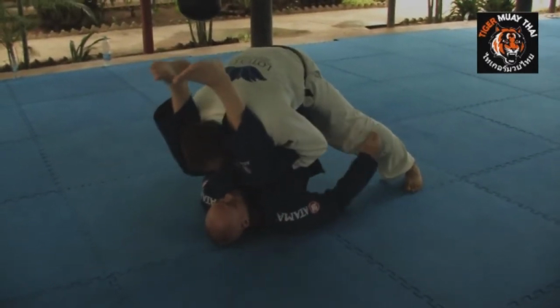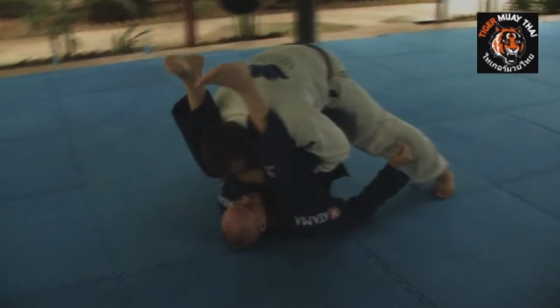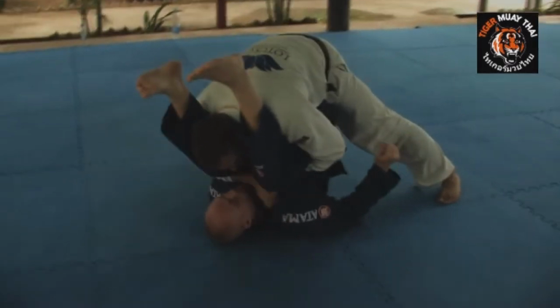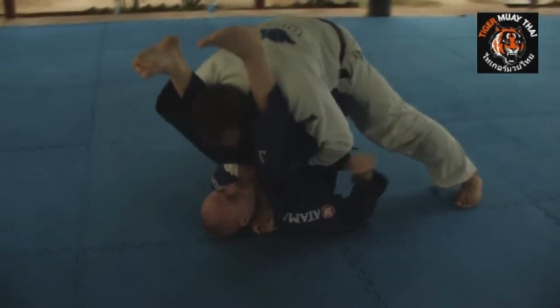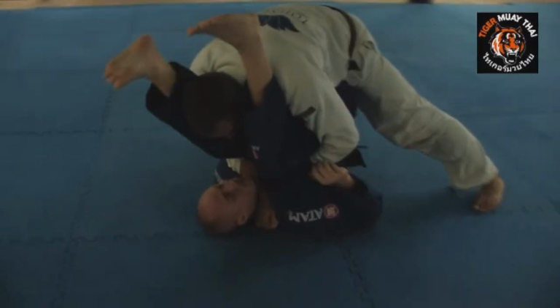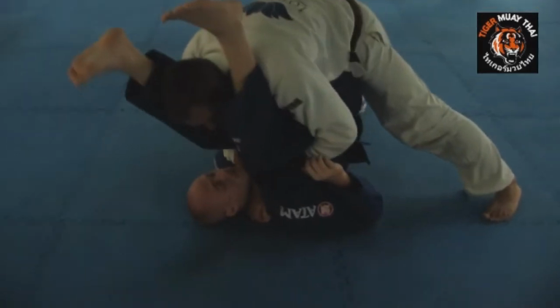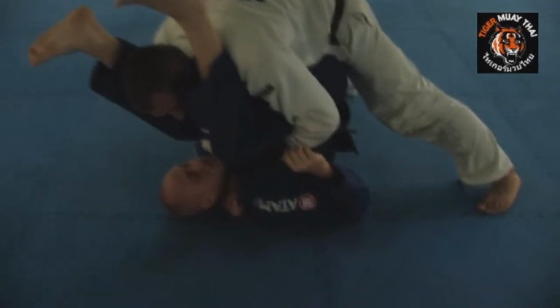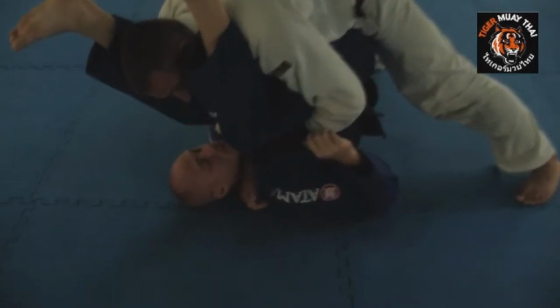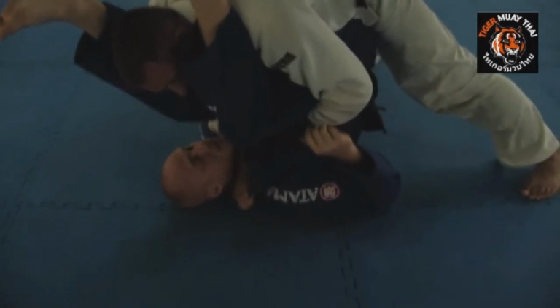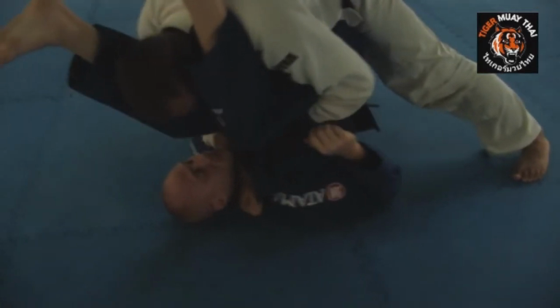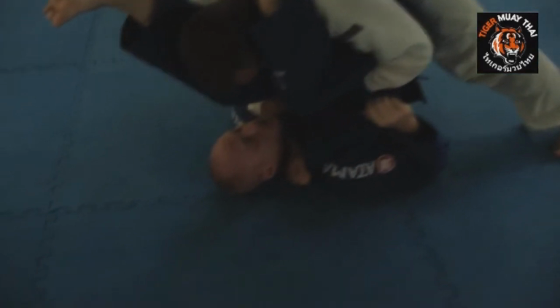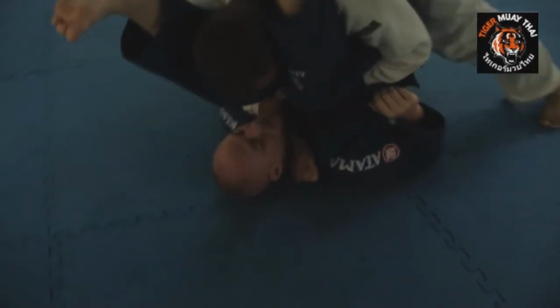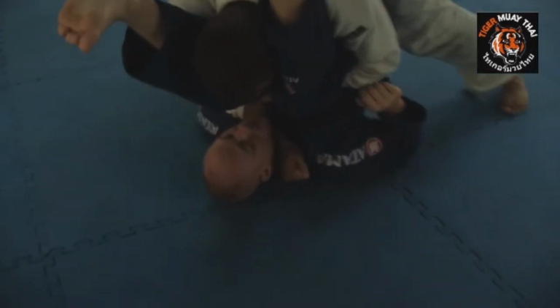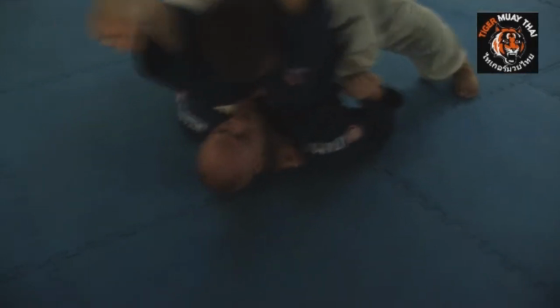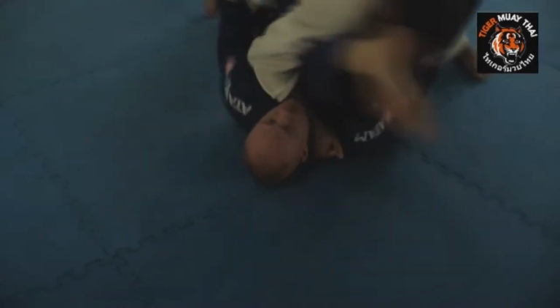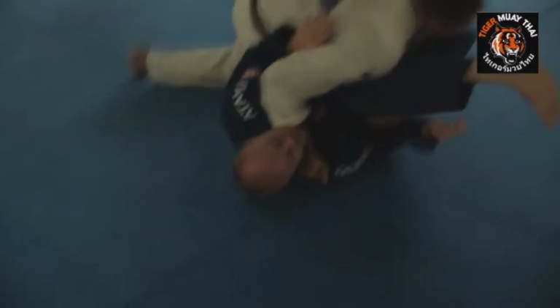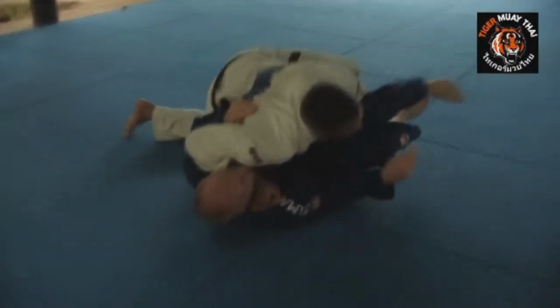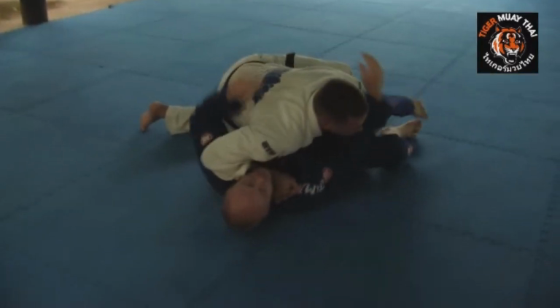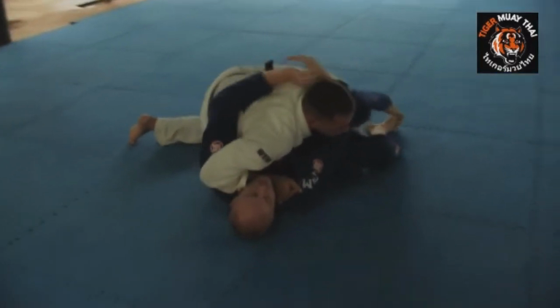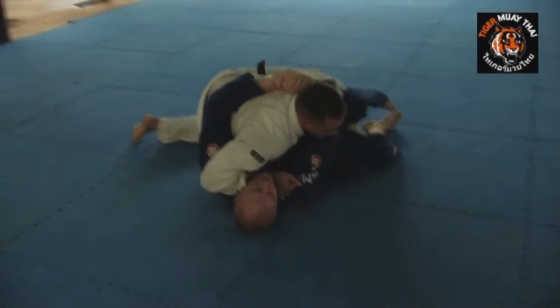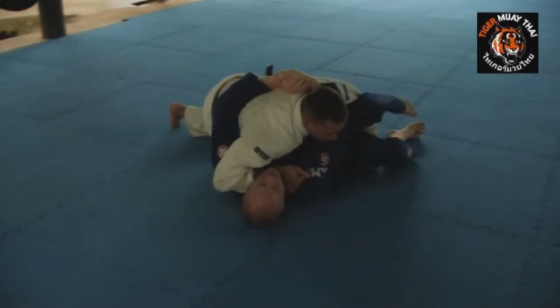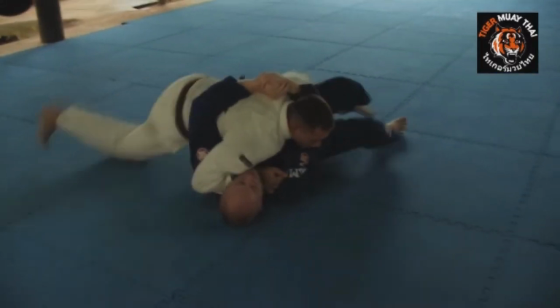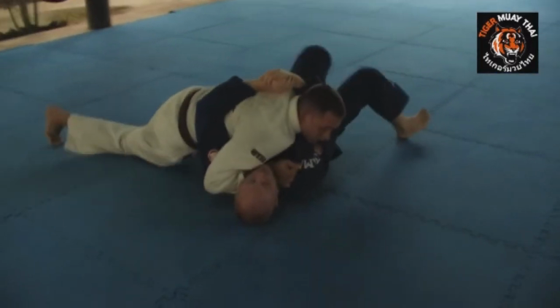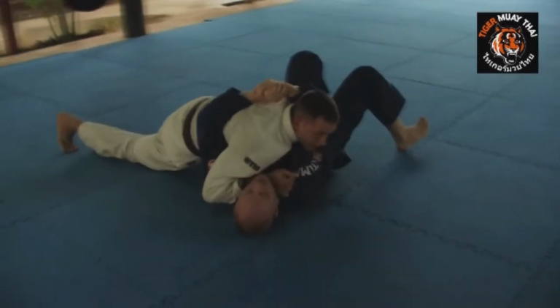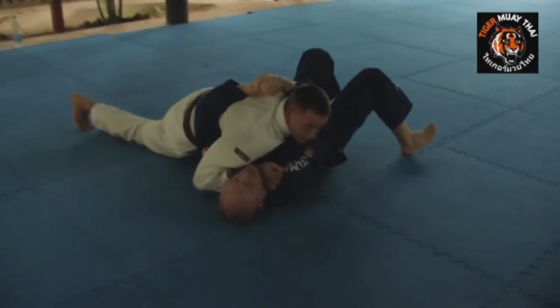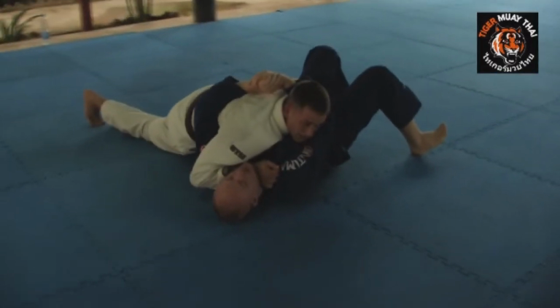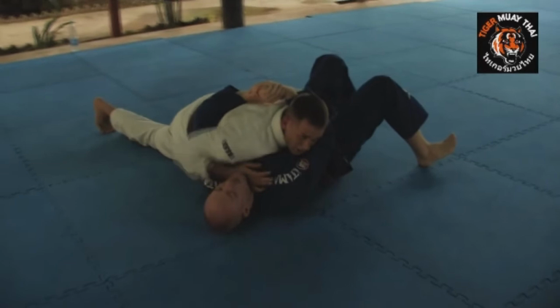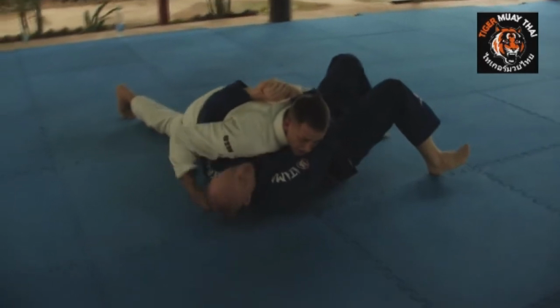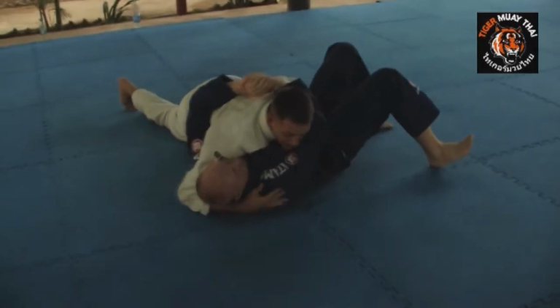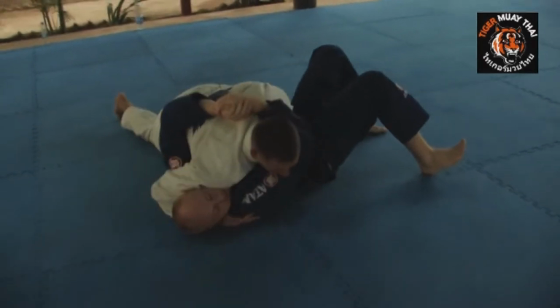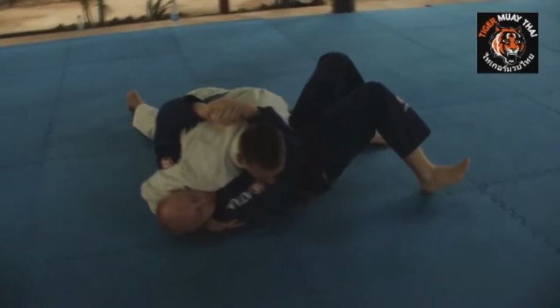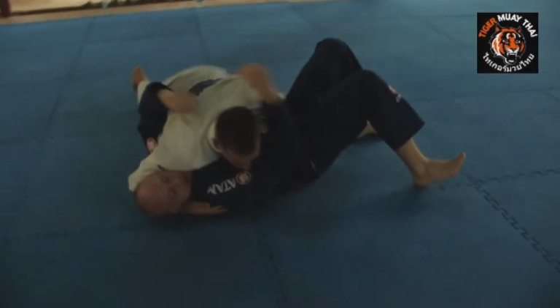From here, I'm going to take this hand nice and deep inside the lapel, and take this hand and control the pant legs, and shuck to the side. From here, I can work a choke or just go back to a really good side control position.